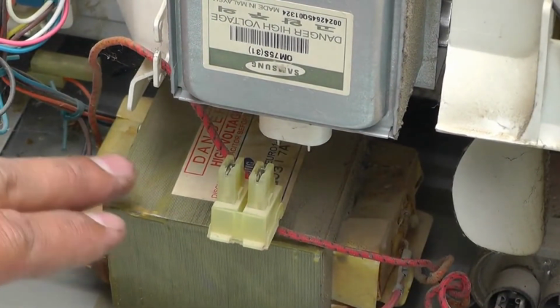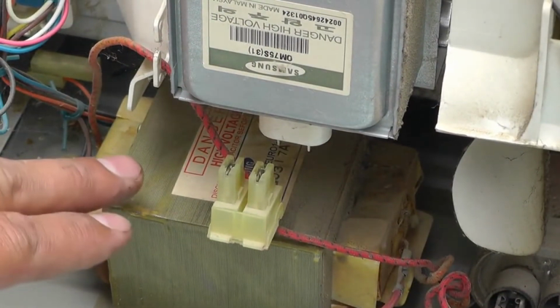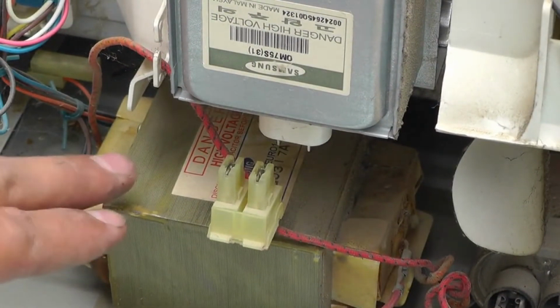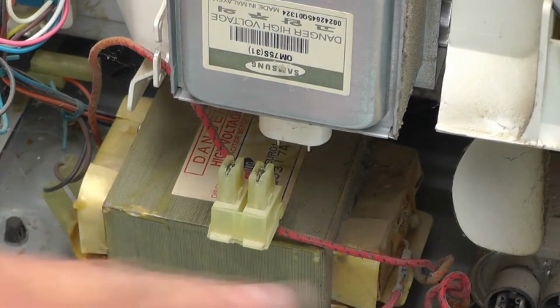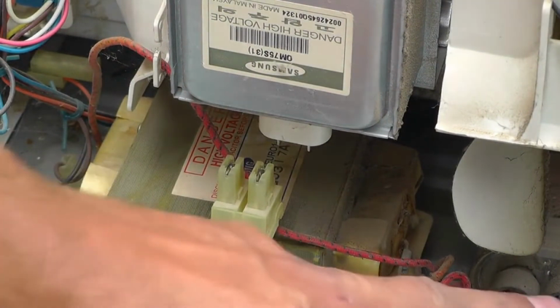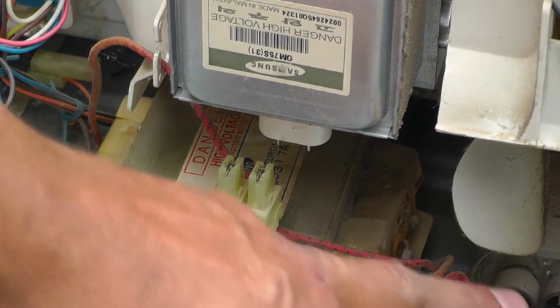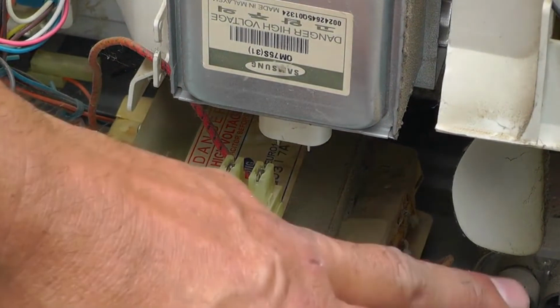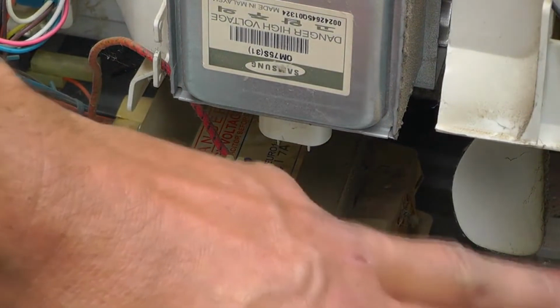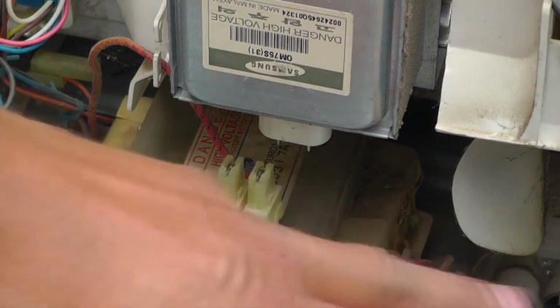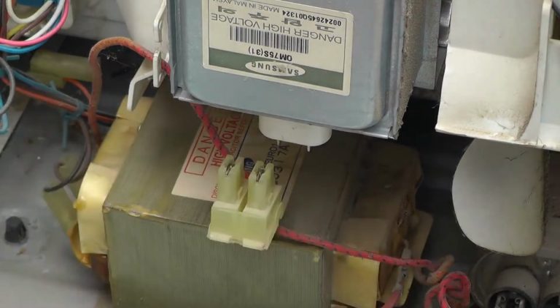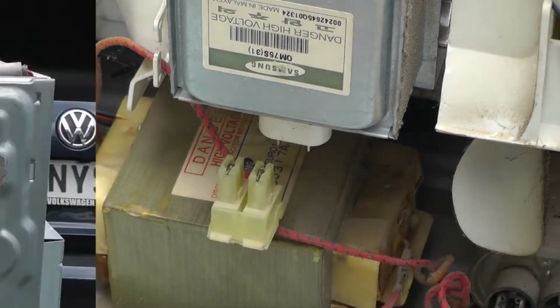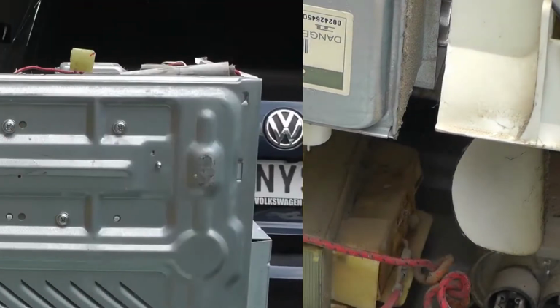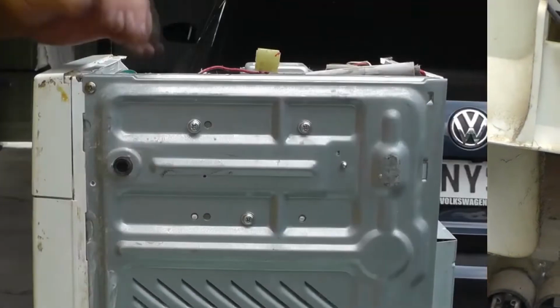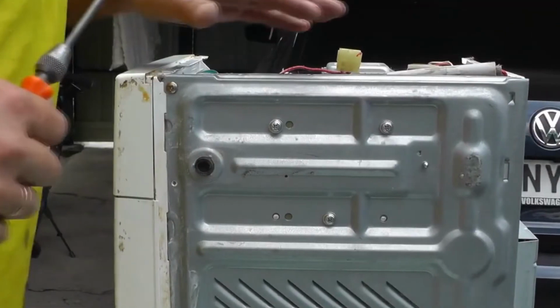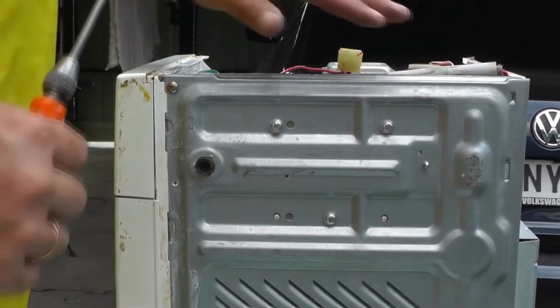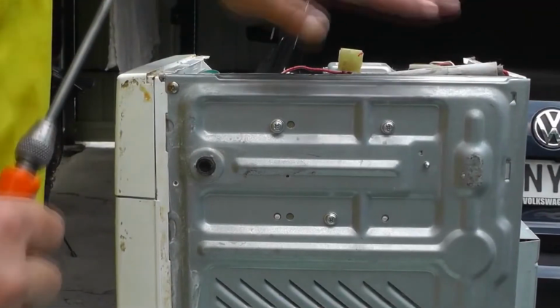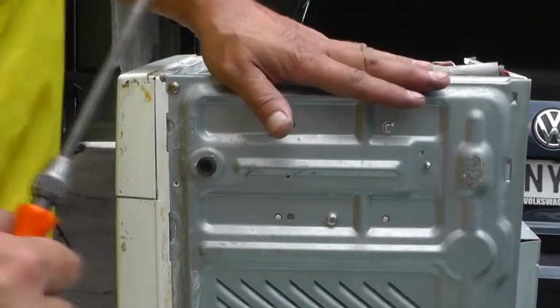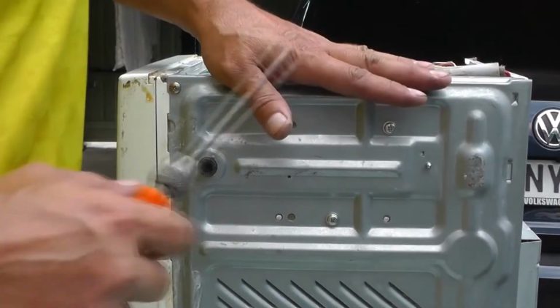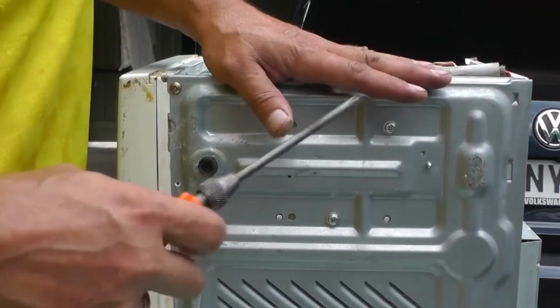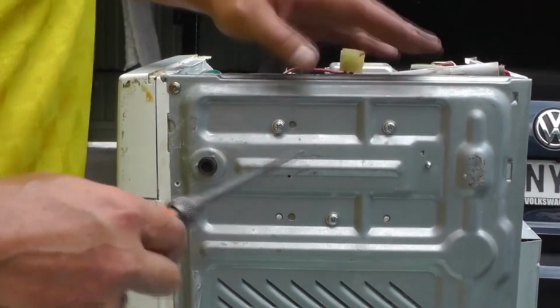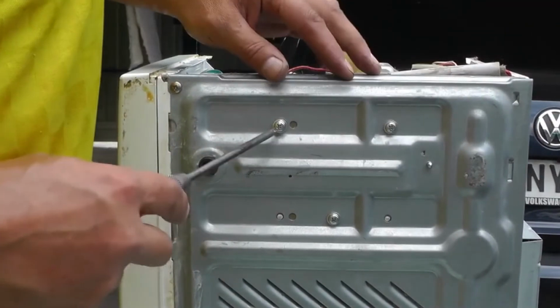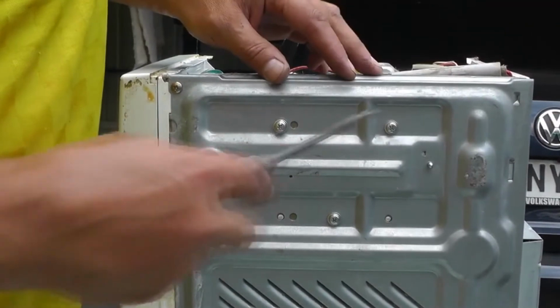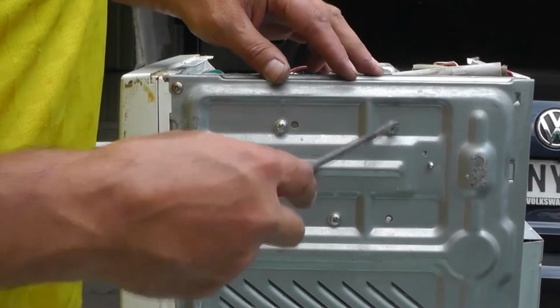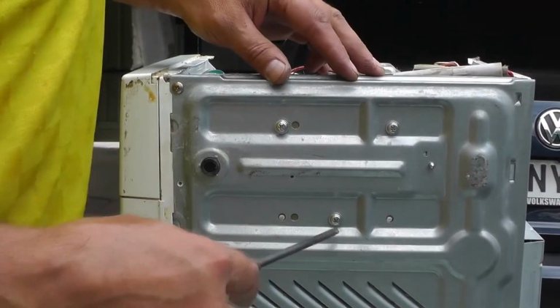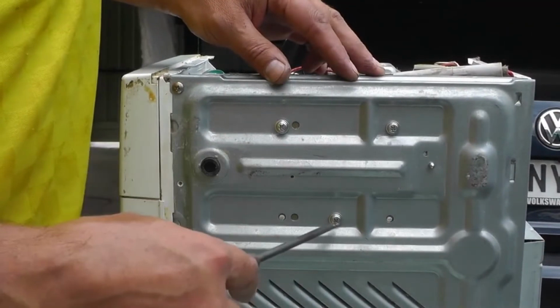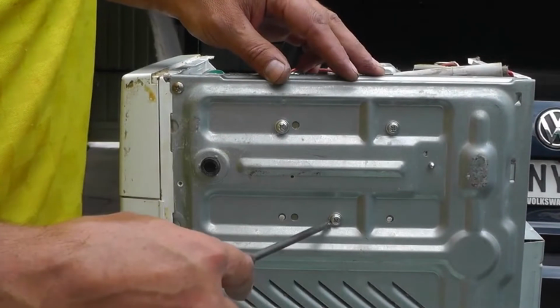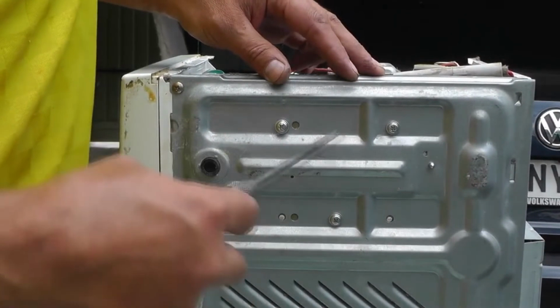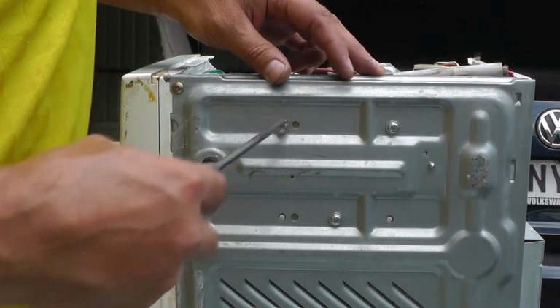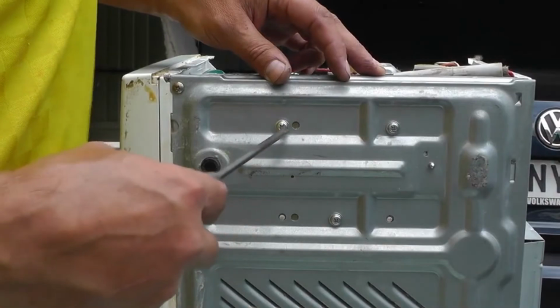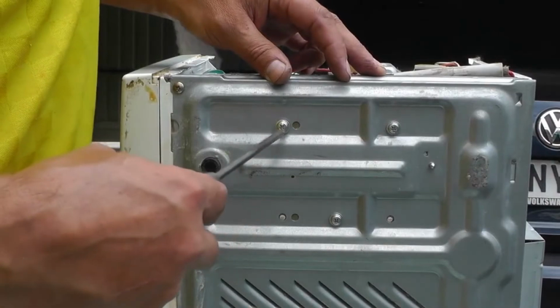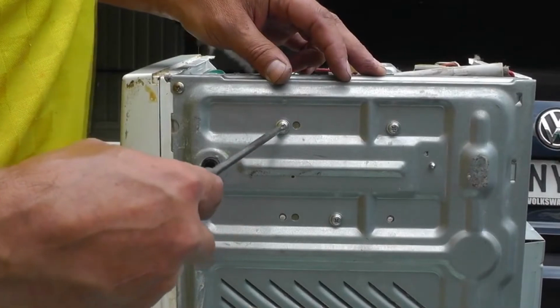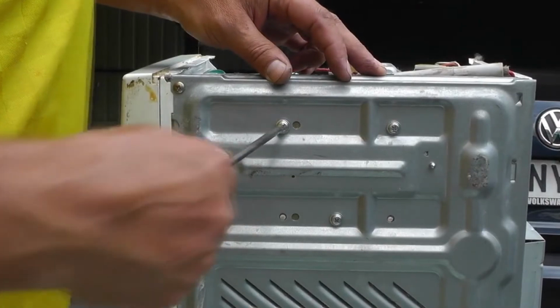We see that the transformer is smoking again. Our problems are with the transformer or the high current capacitor. On the bottom of the microwave oven there are three mounting bolts for the transformer — we unscrew them.